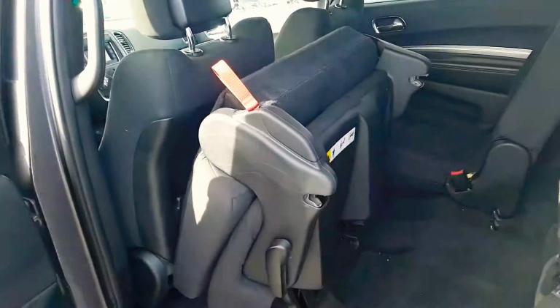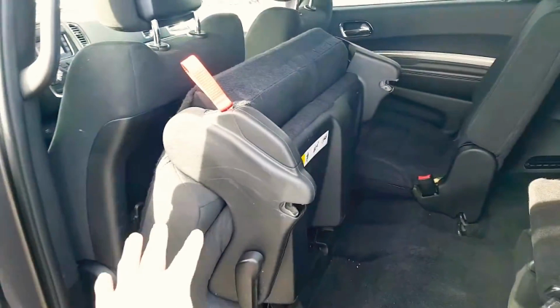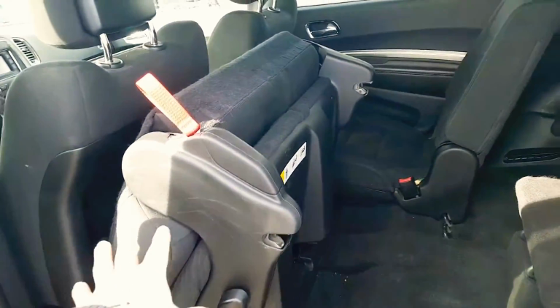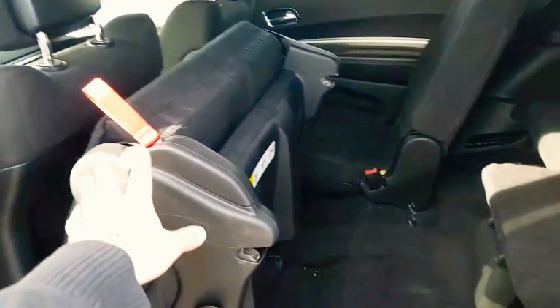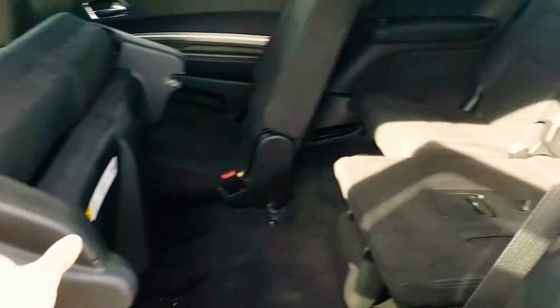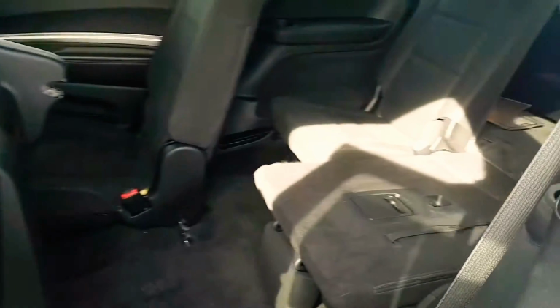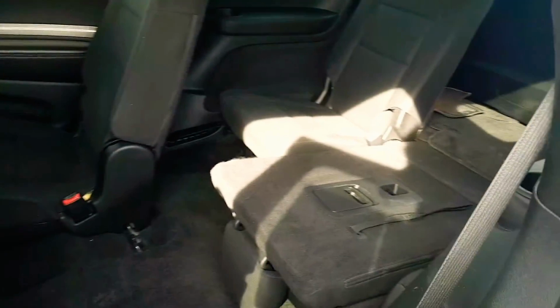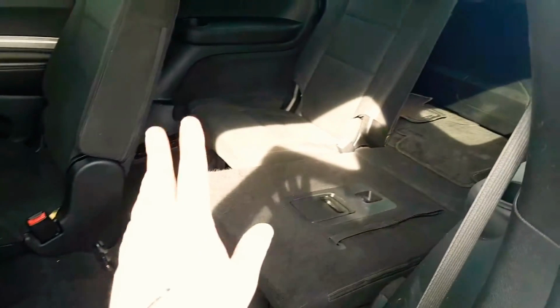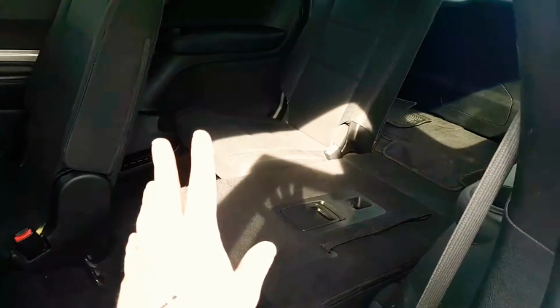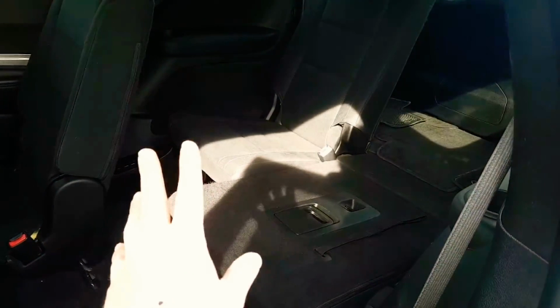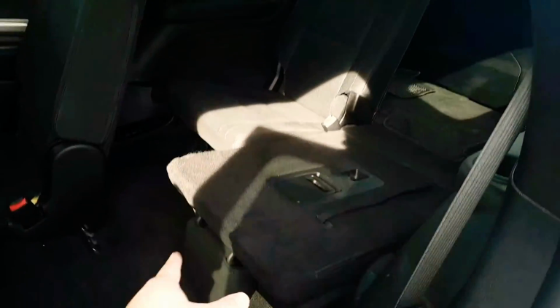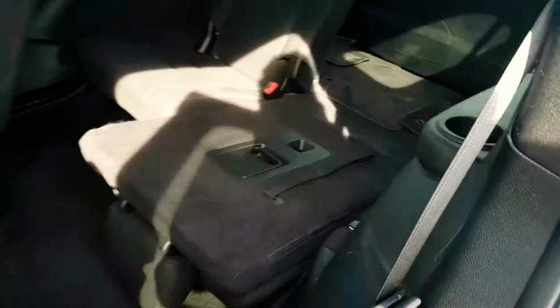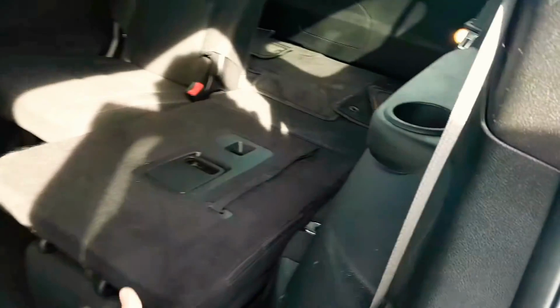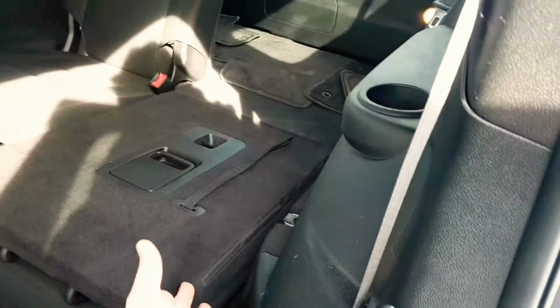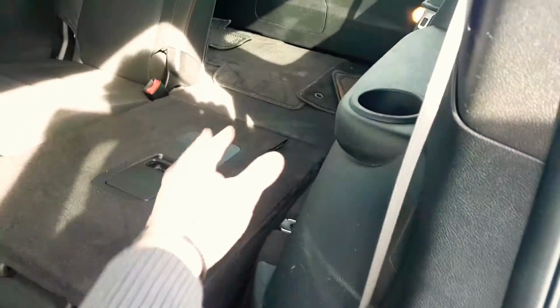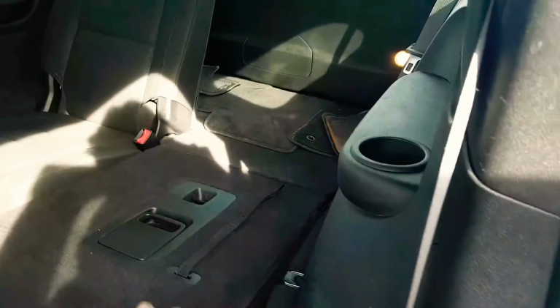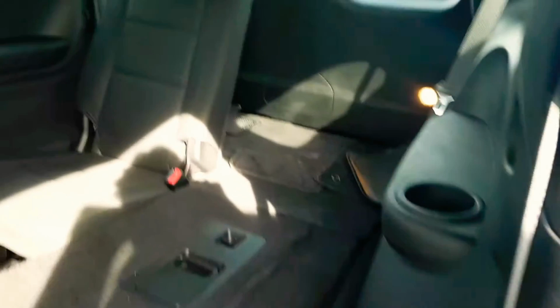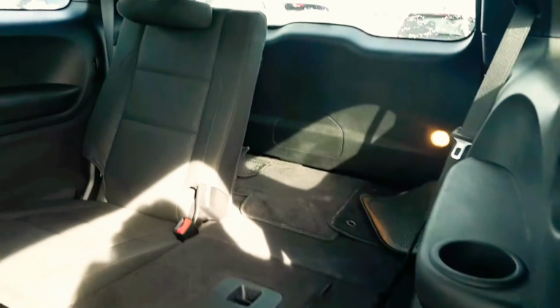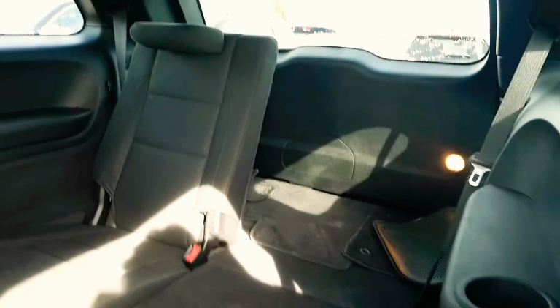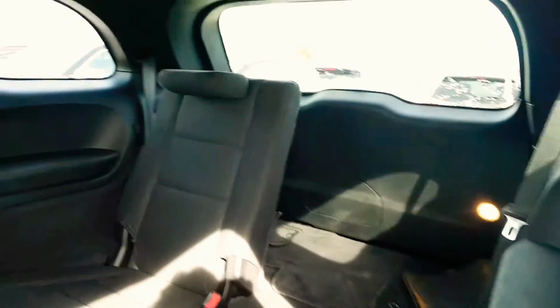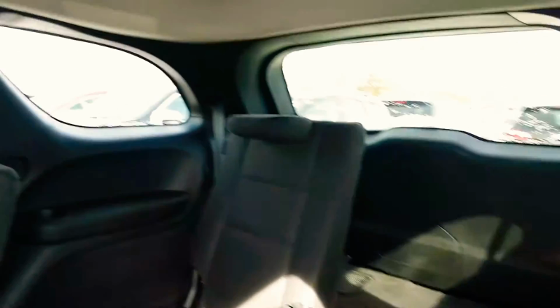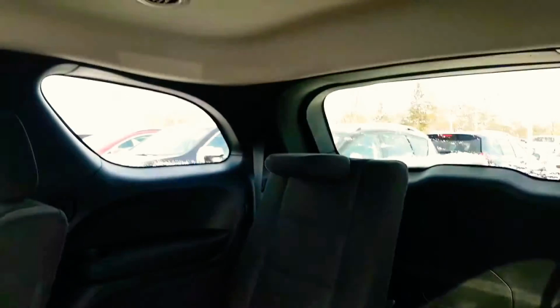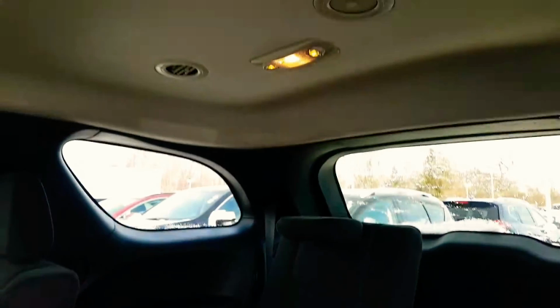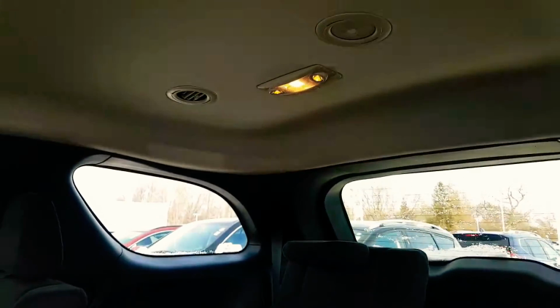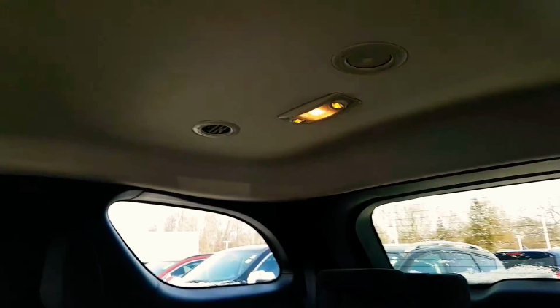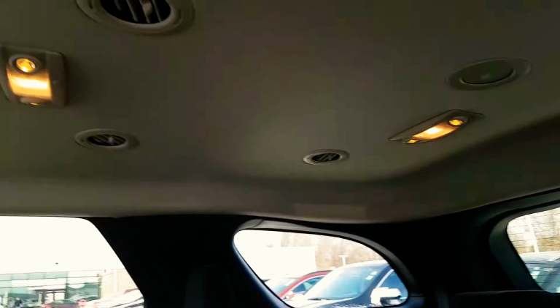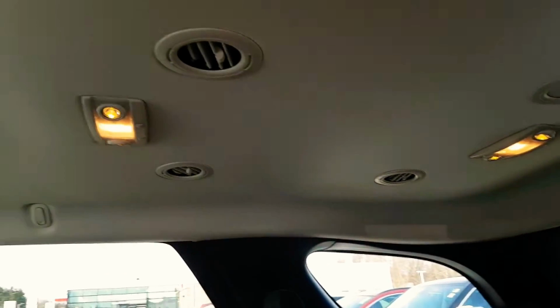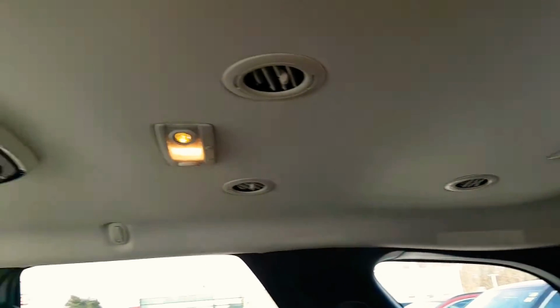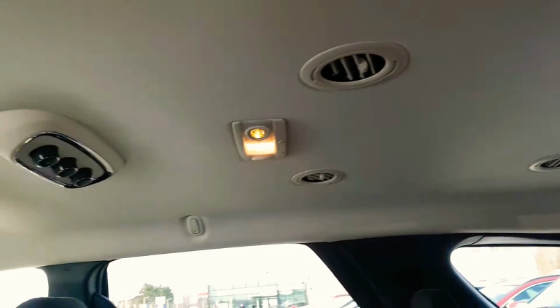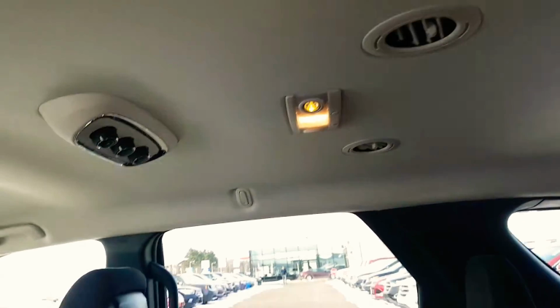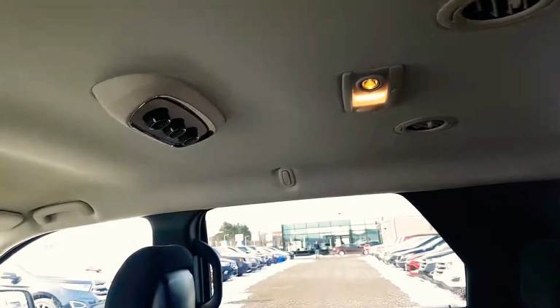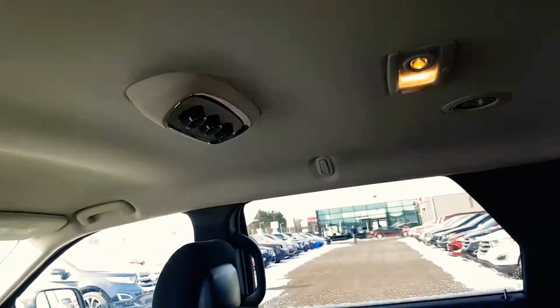And then I put this seat up so you can see how easy it is to get to the third row. And then of course I put half of the third row down so you can see a little bit more room. And once again the rear A/C vents with all the interior lighting.